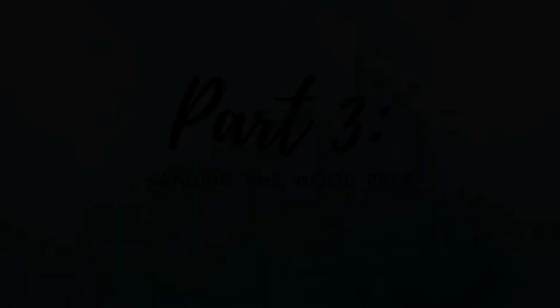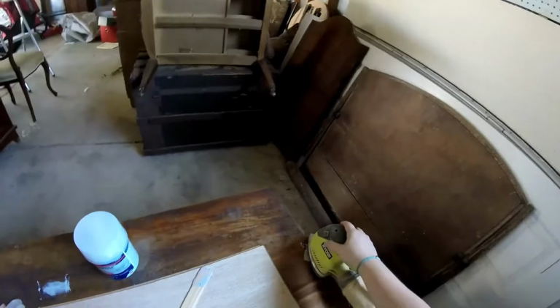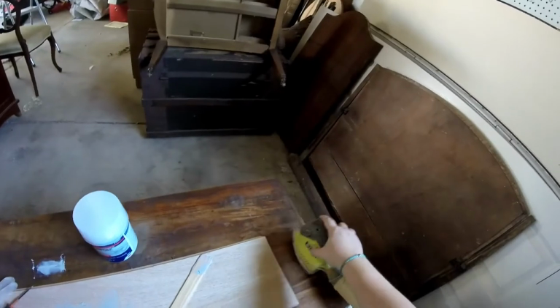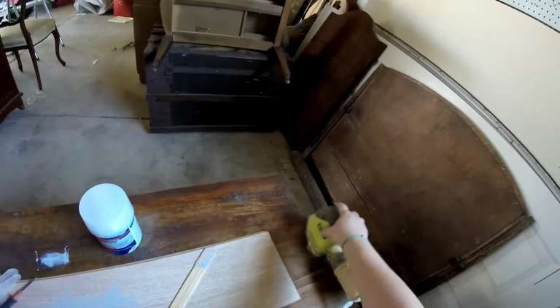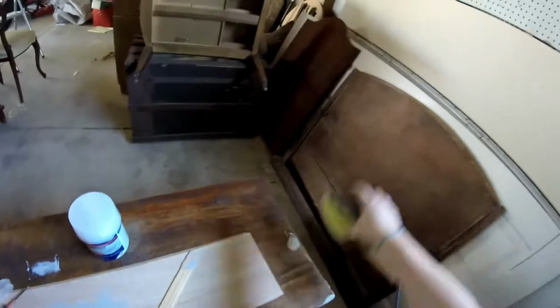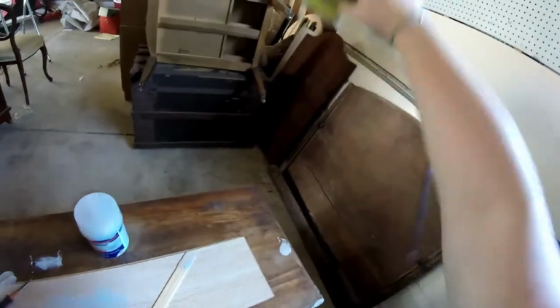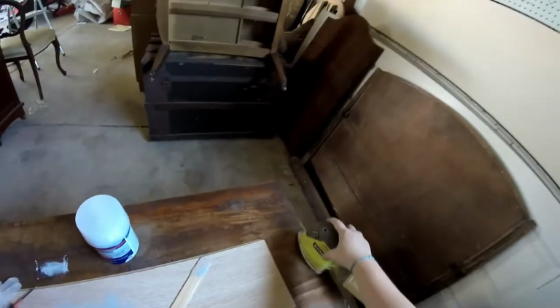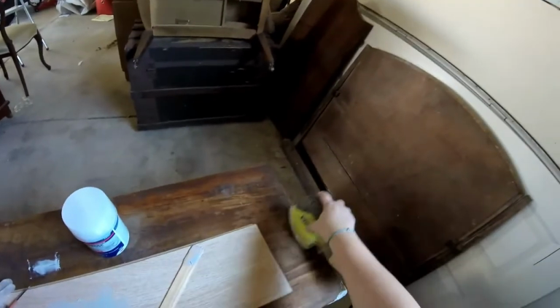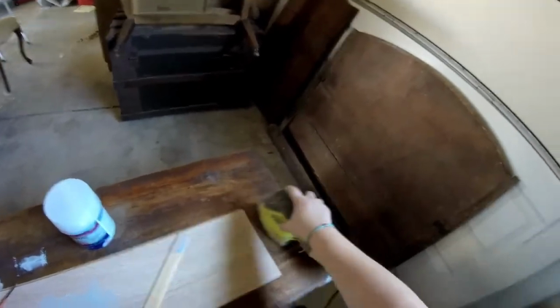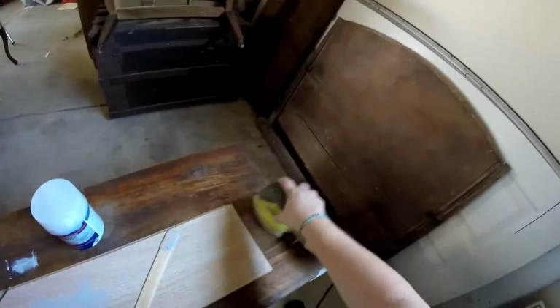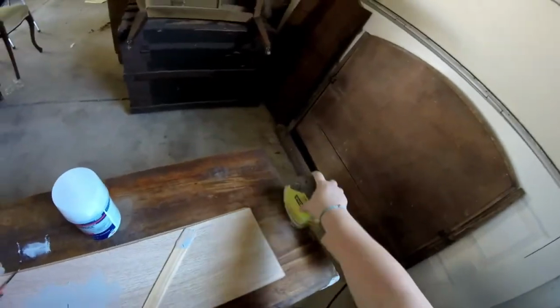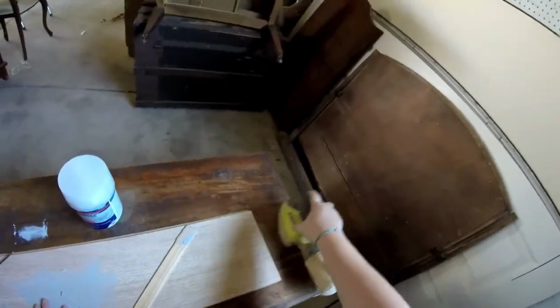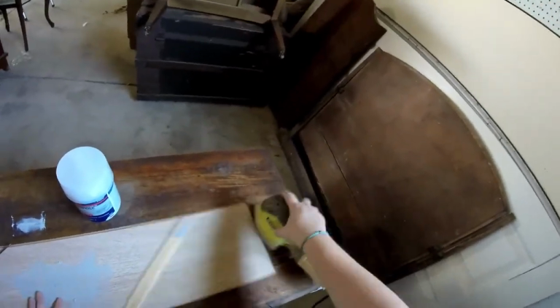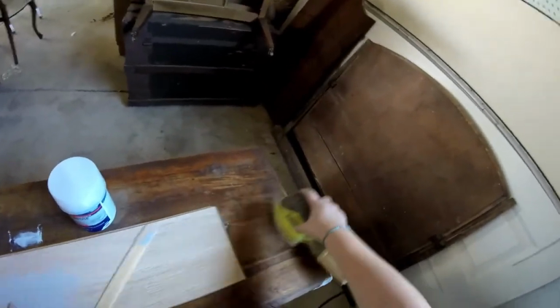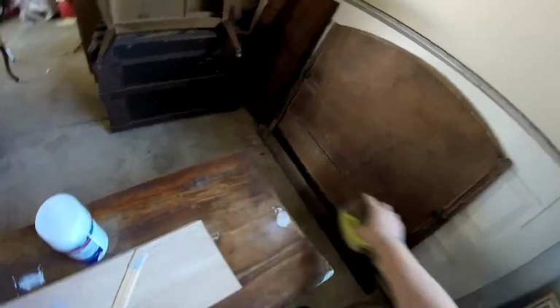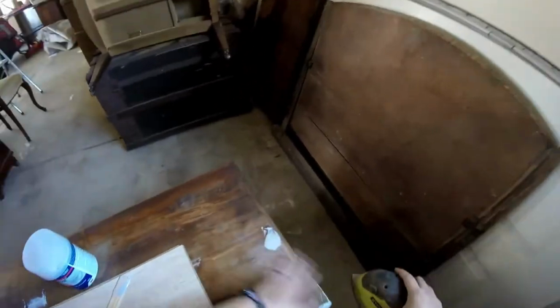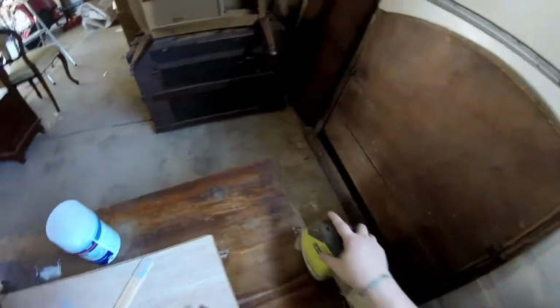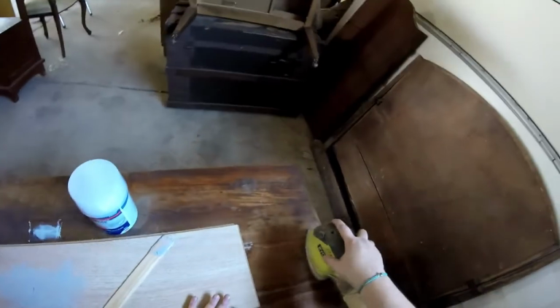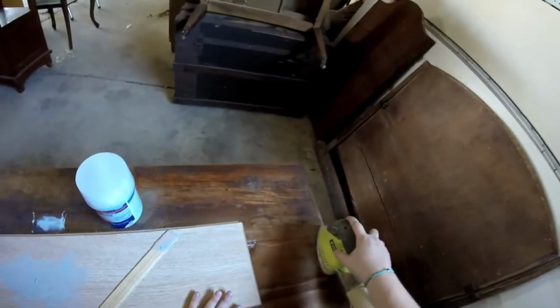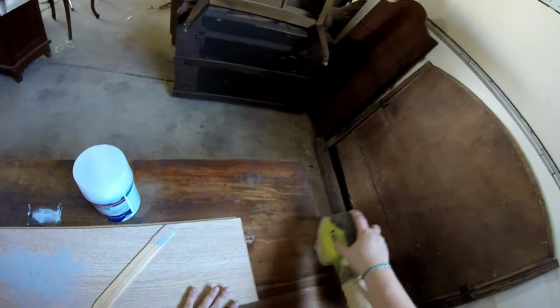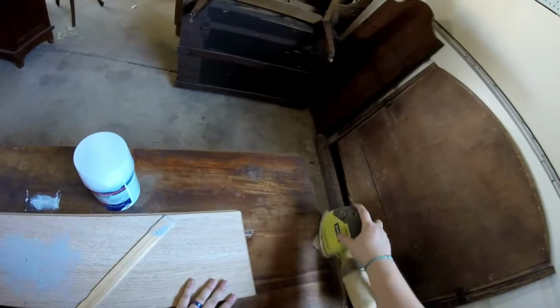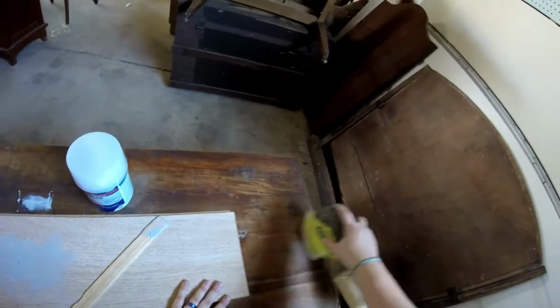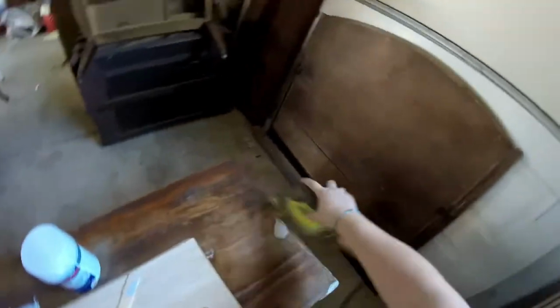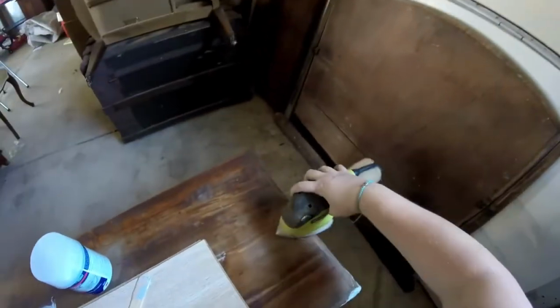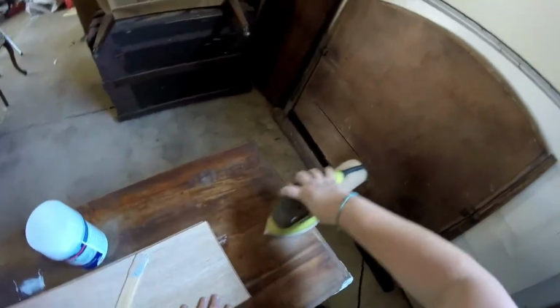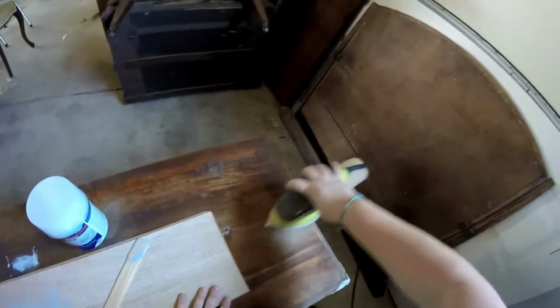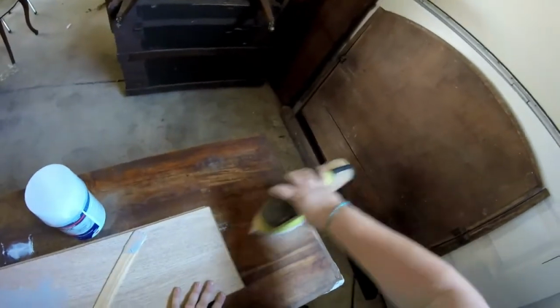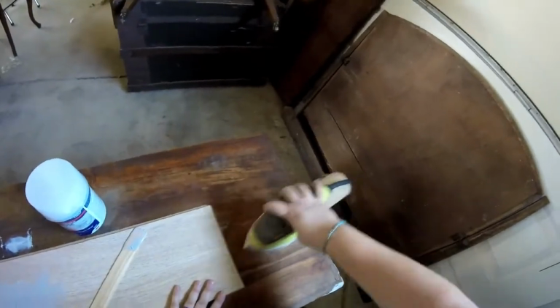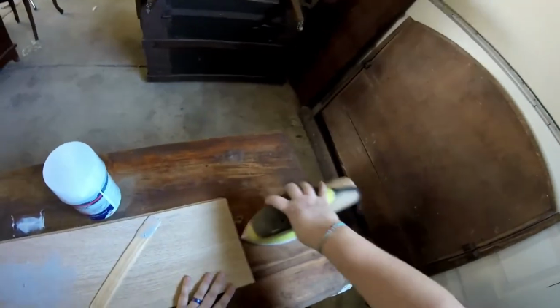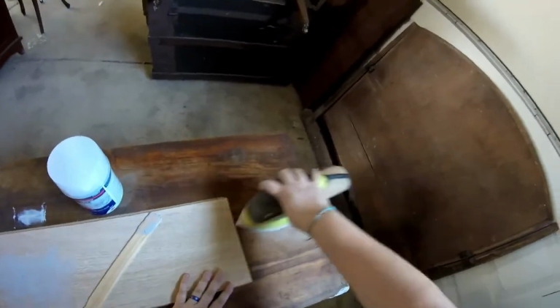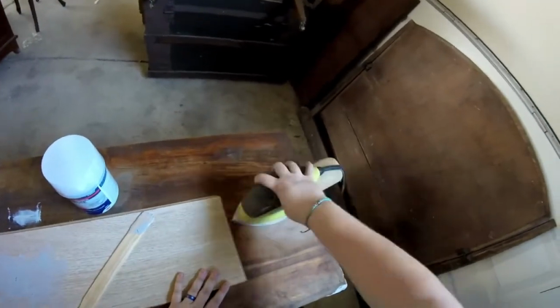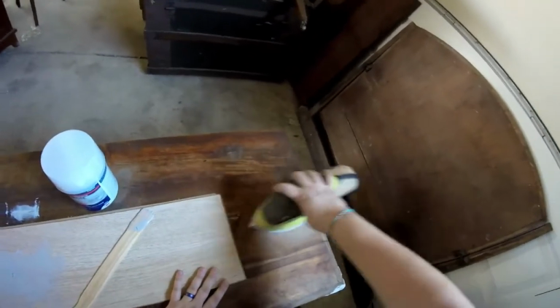Hi everyone, welcome back to video two in our cedar chest series. This is going to be step three where we're going to focus on sanding and scraping.